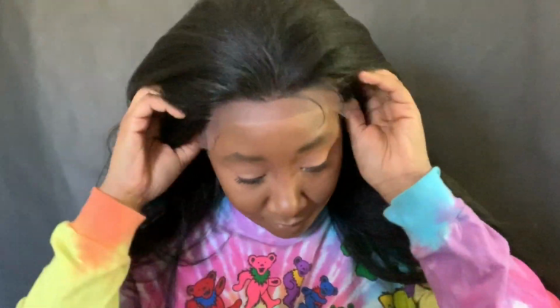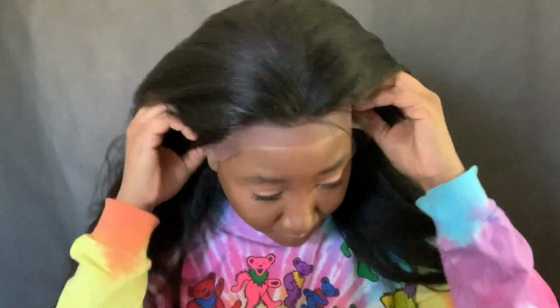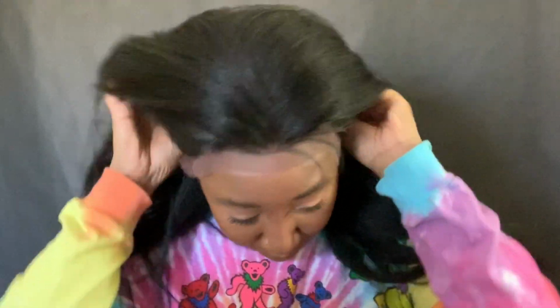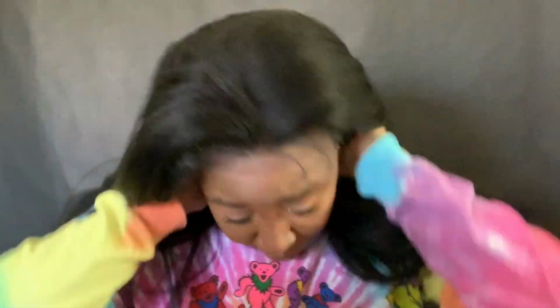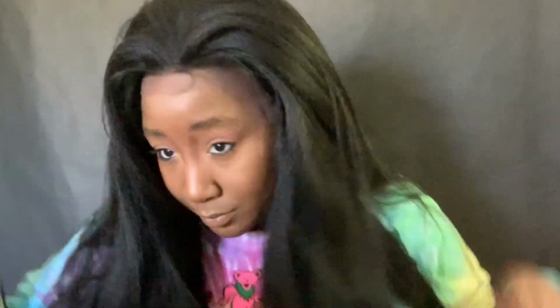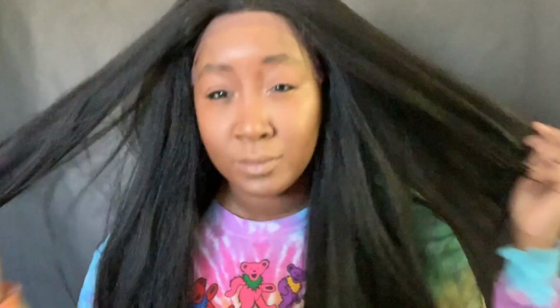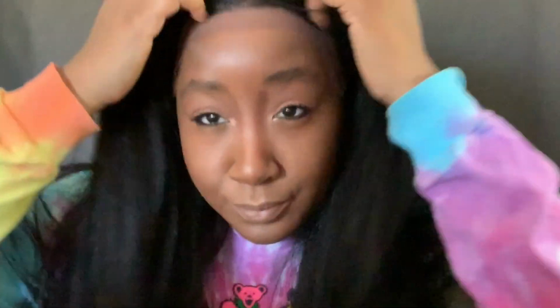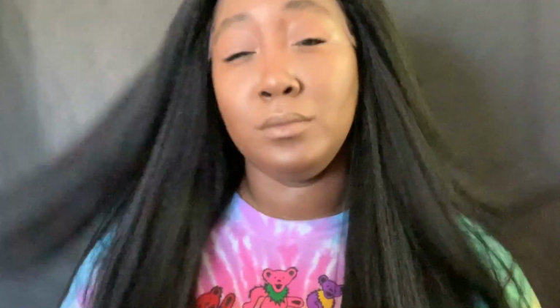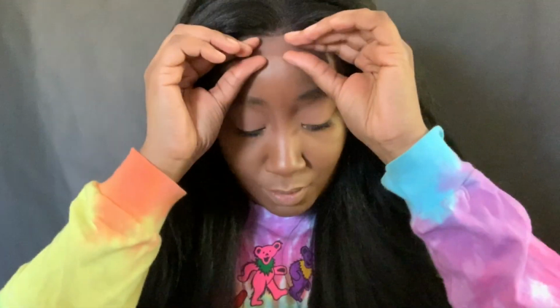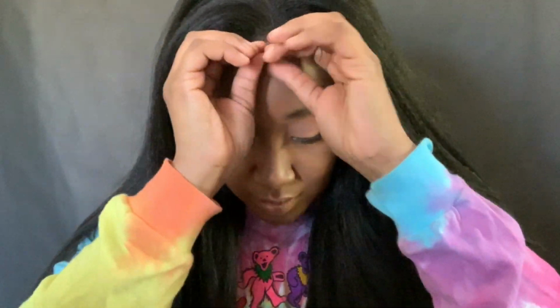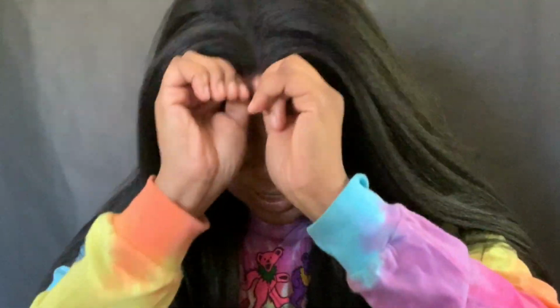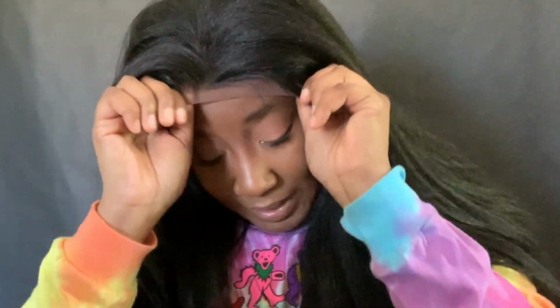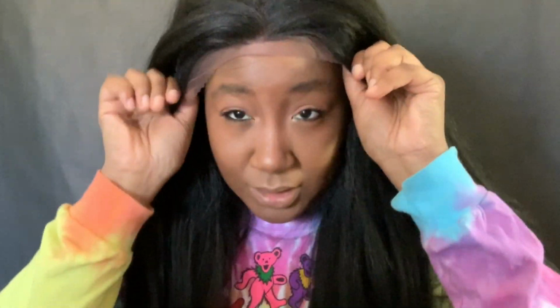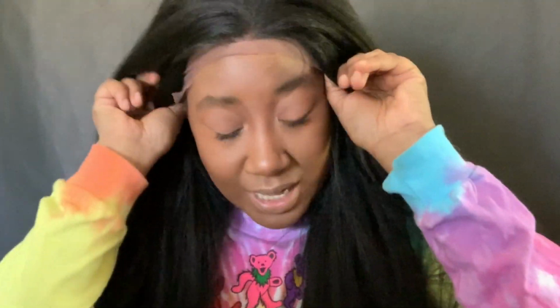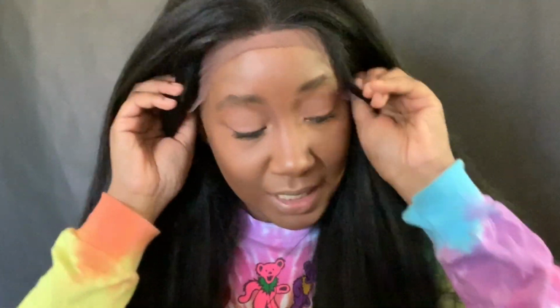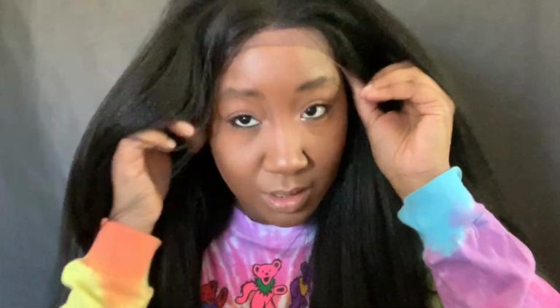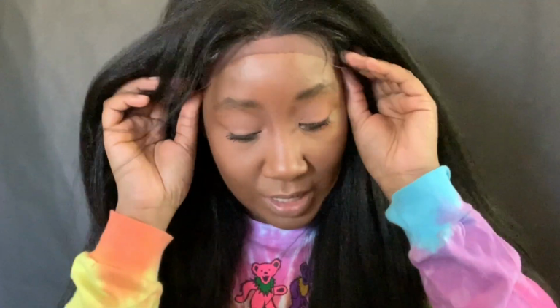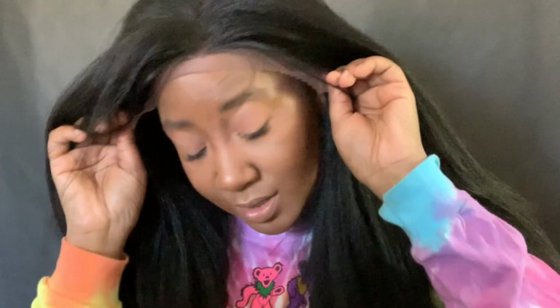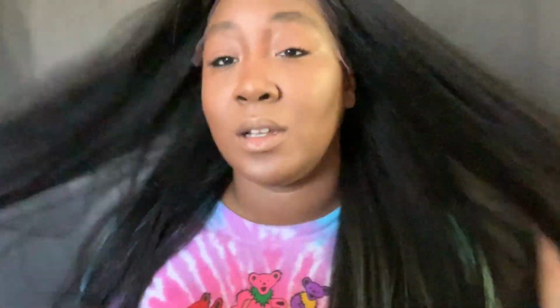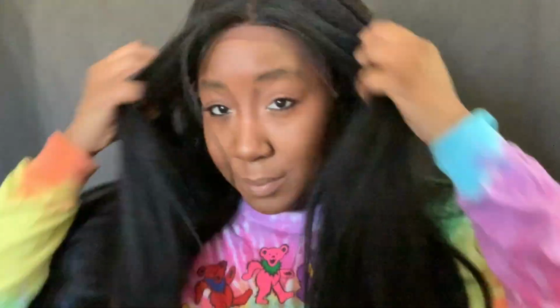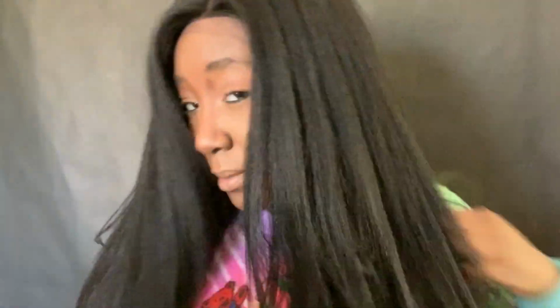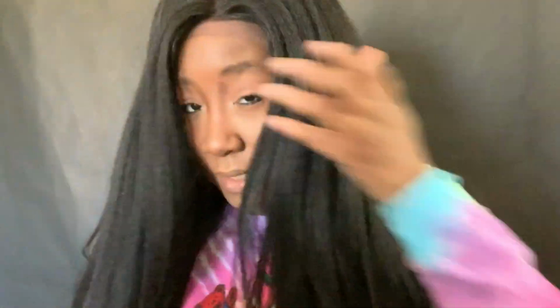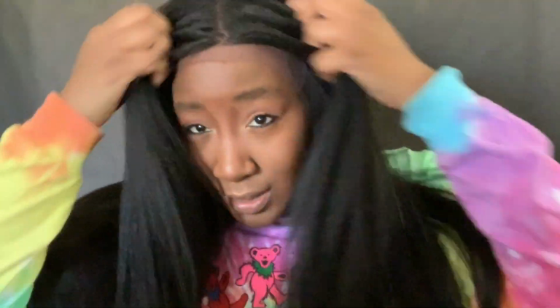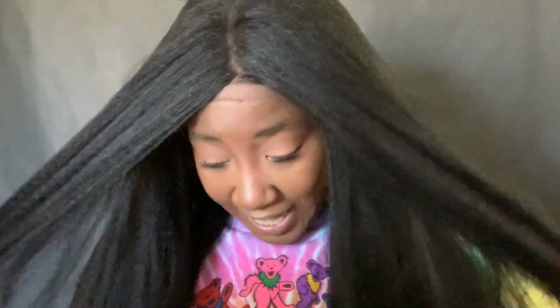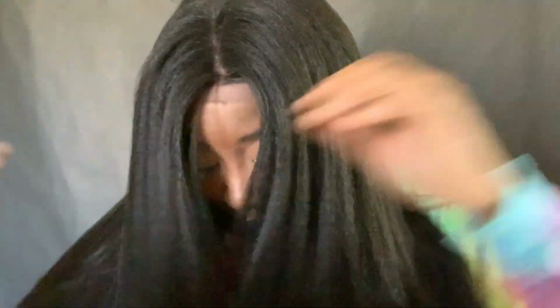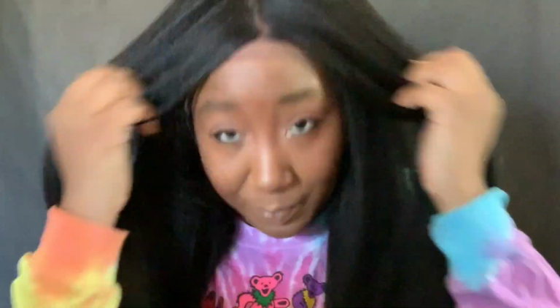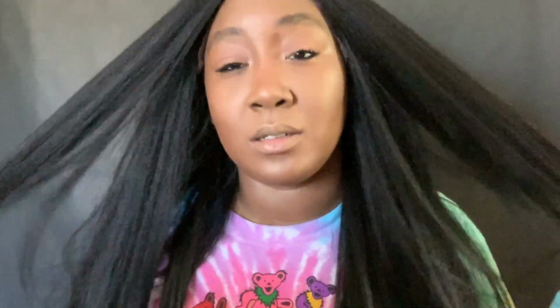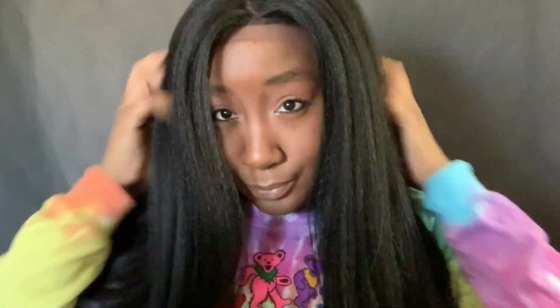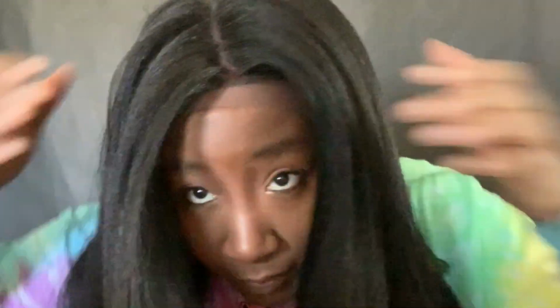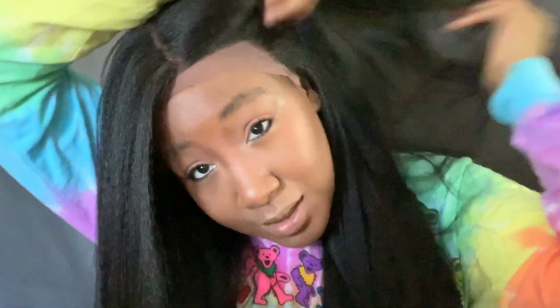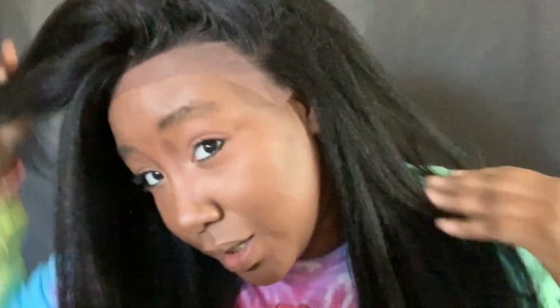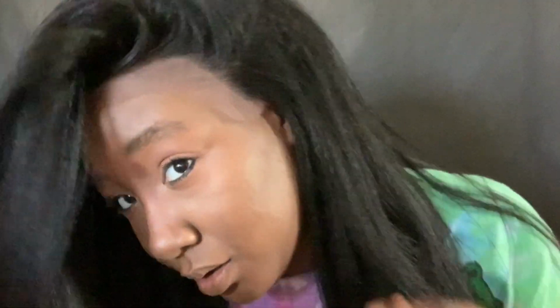My hat is rather small, I think. It was really snug and I don't remember it being this snug. It was super tight for me.